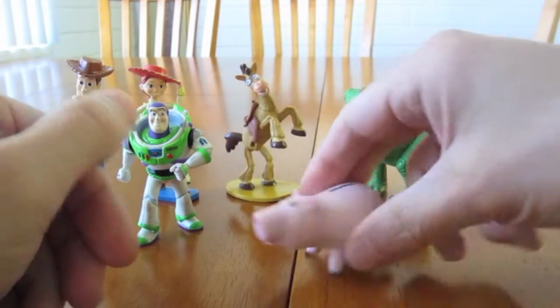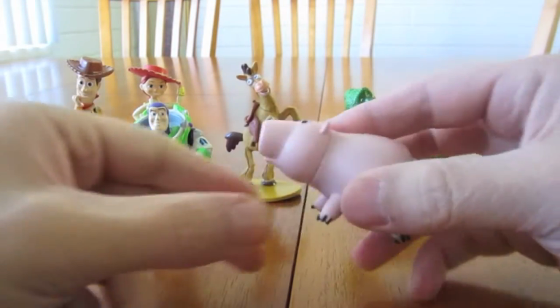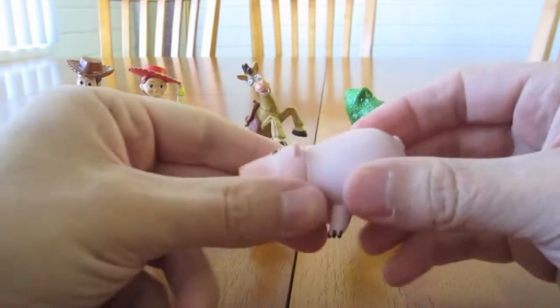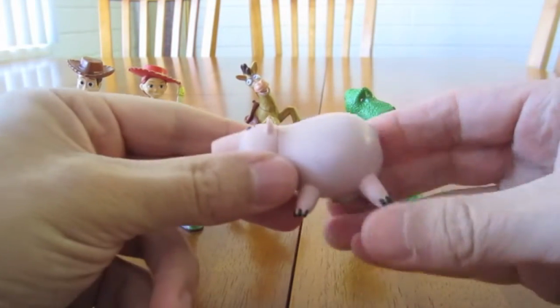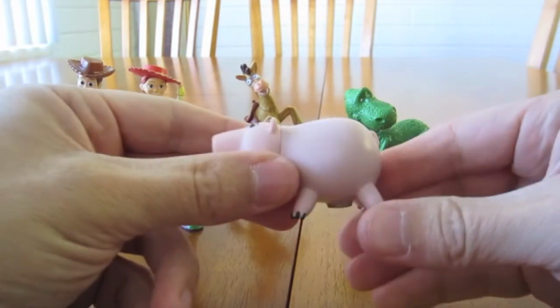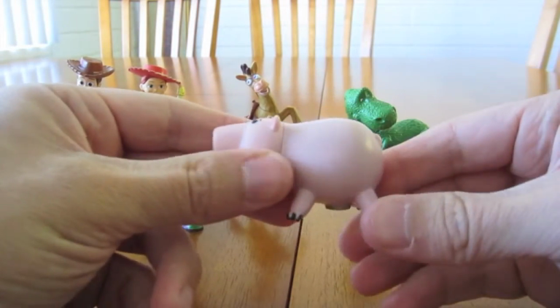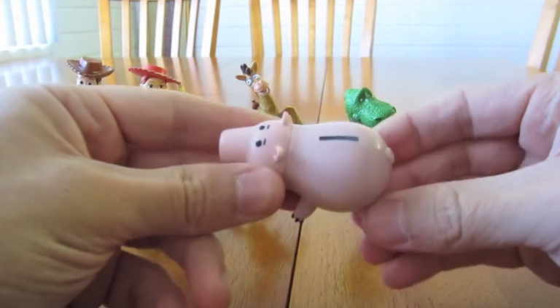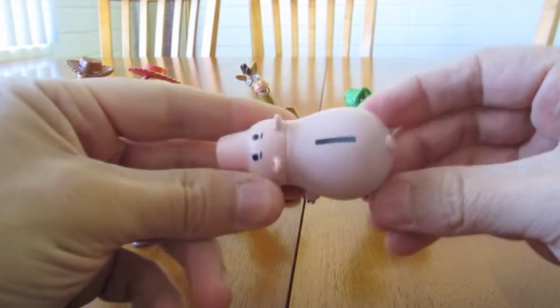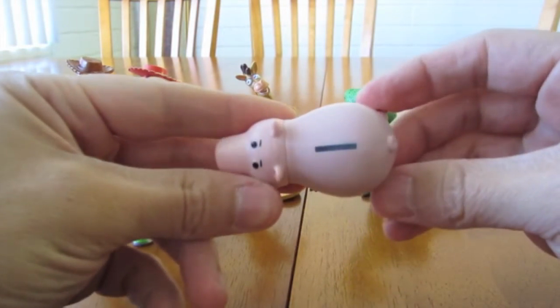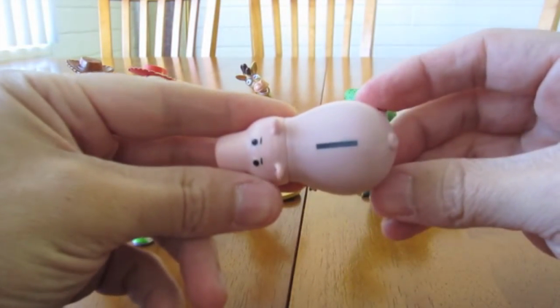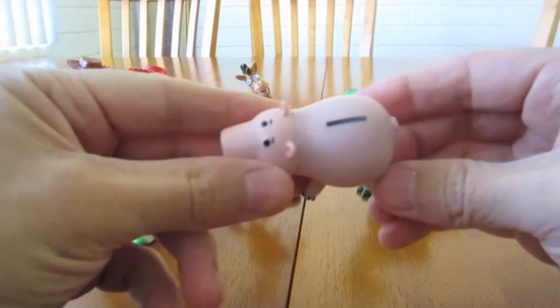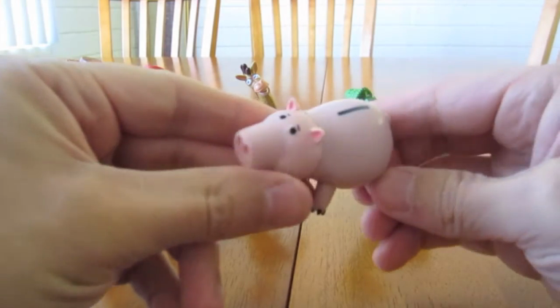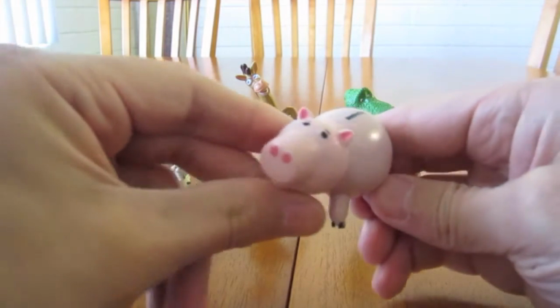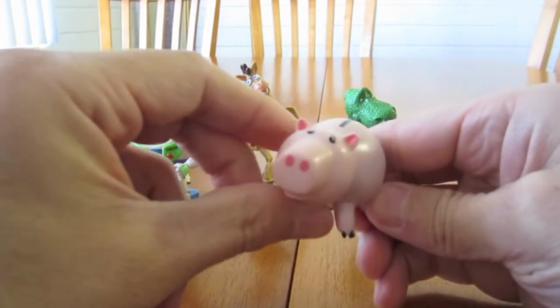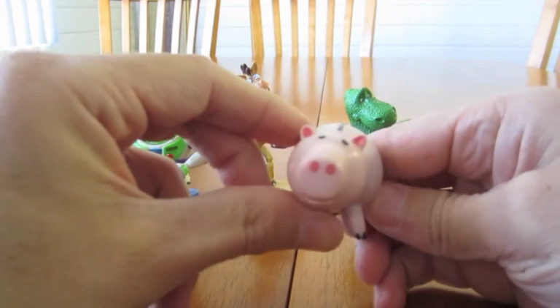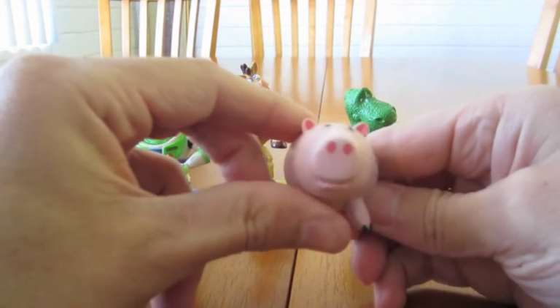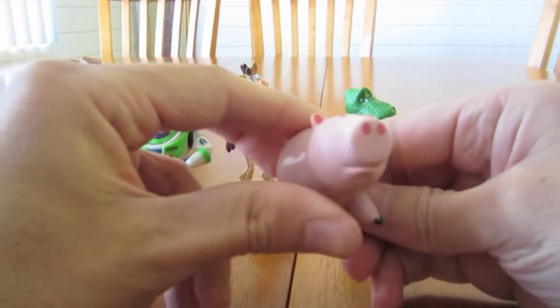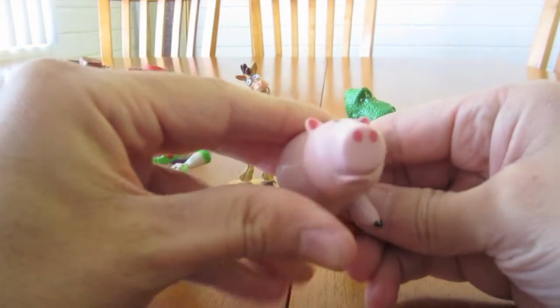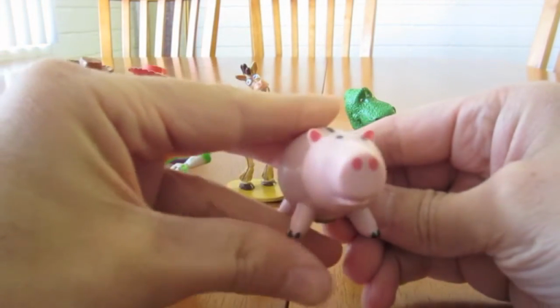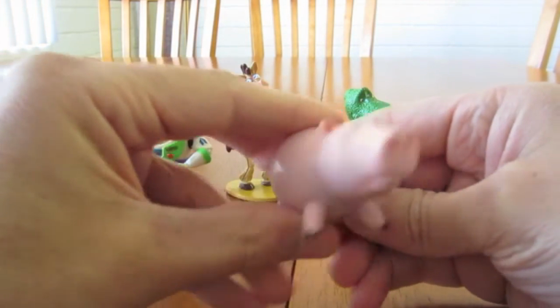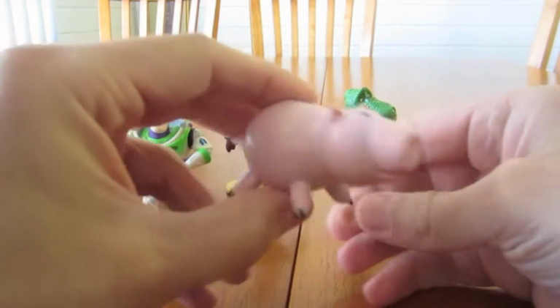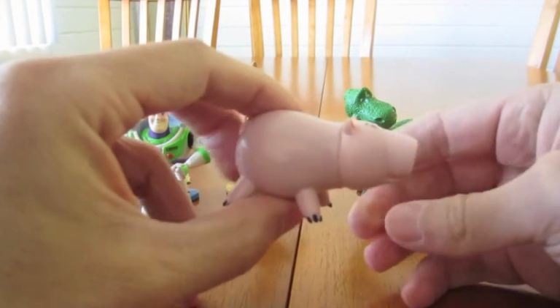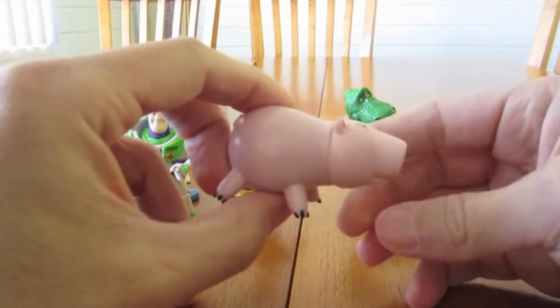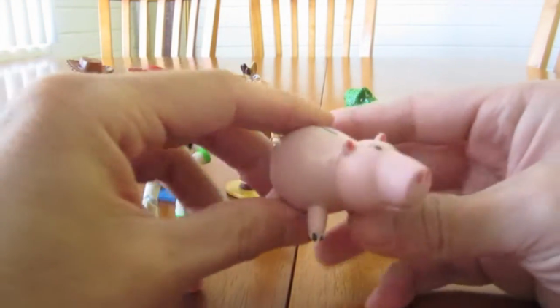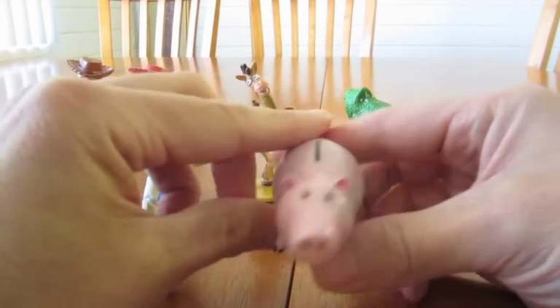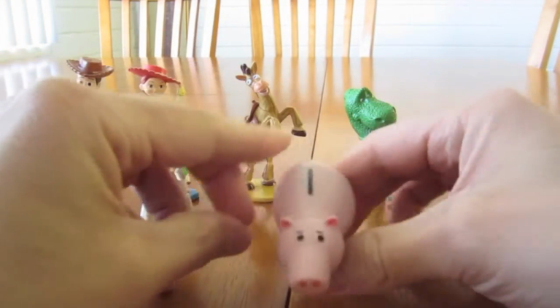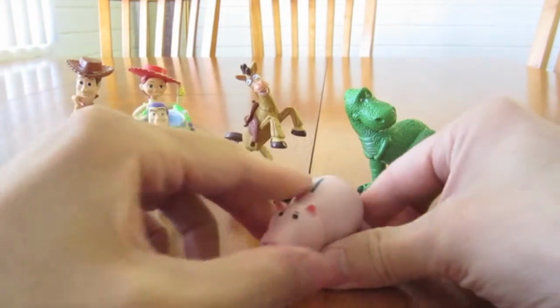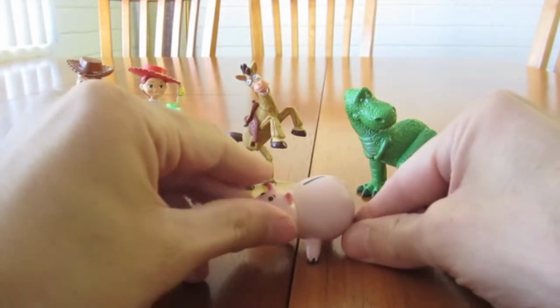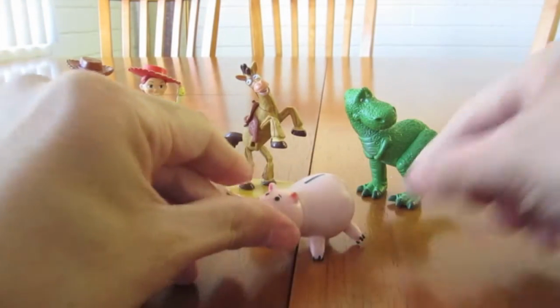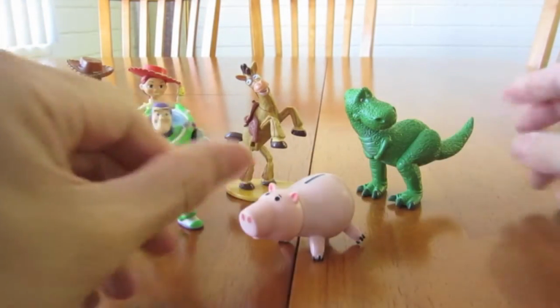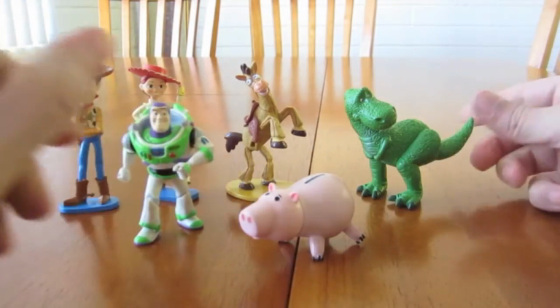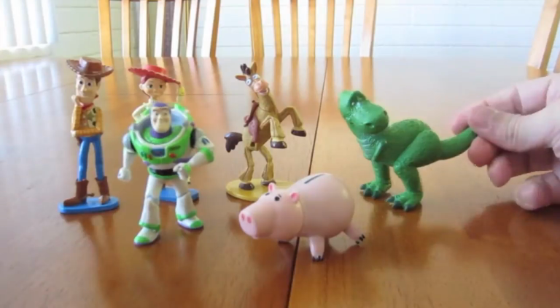Next we got Ham, a lovable piggy bank. Yeah, not much to say about Ham.